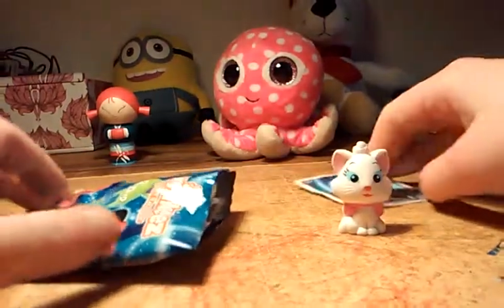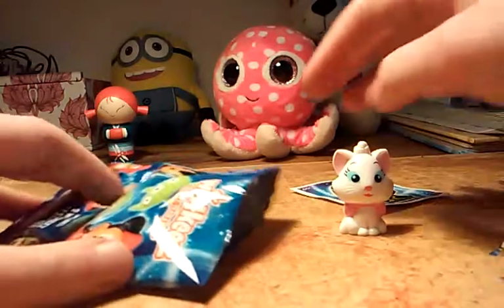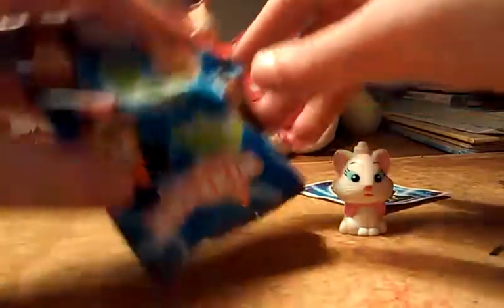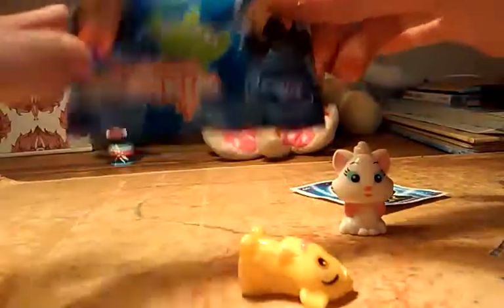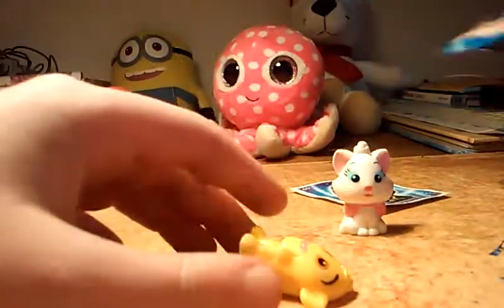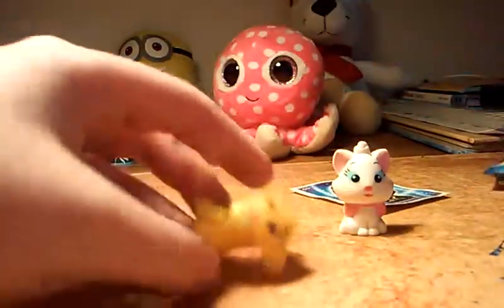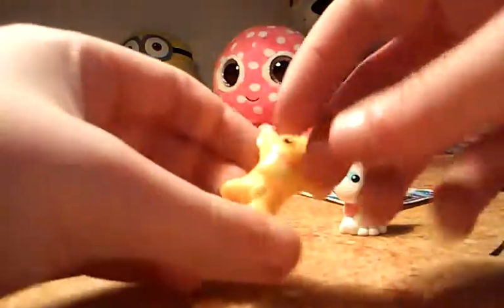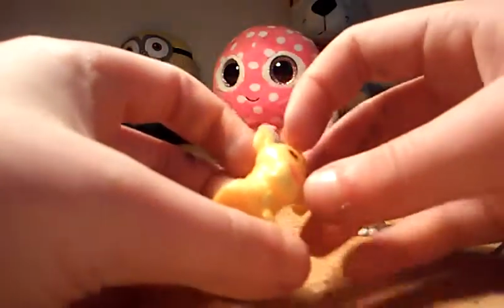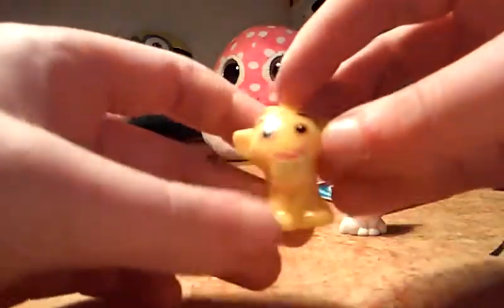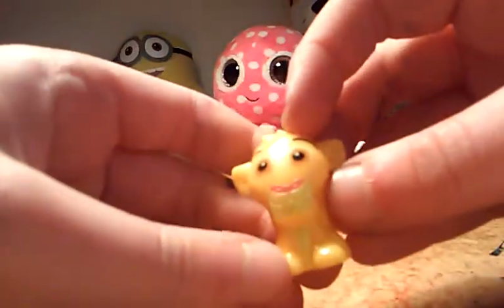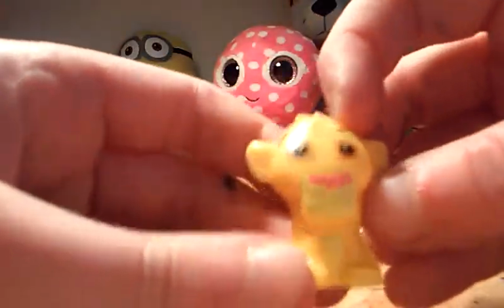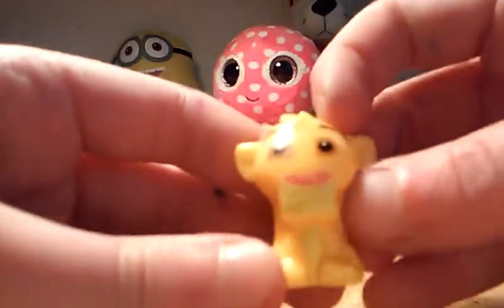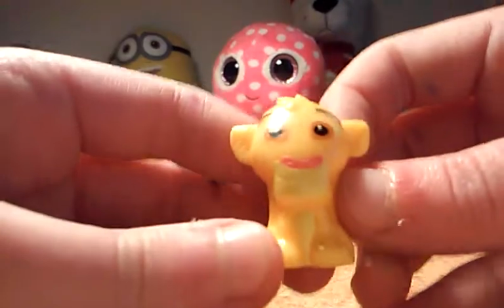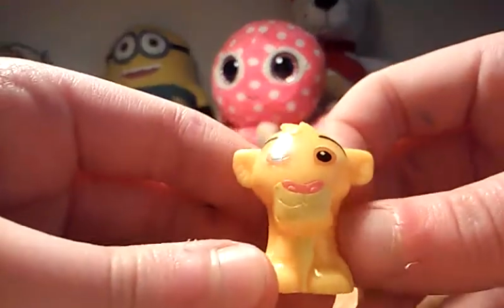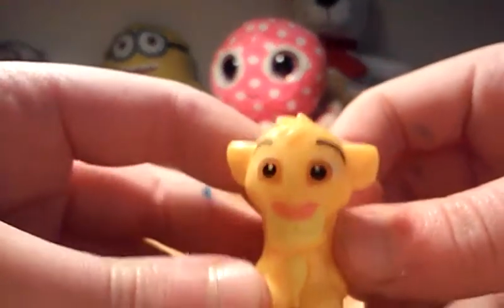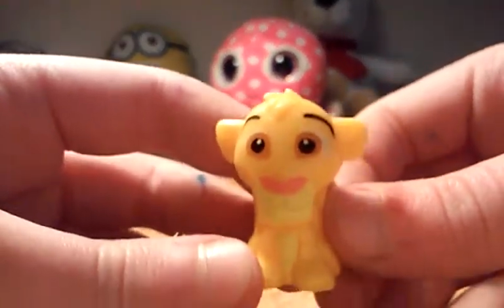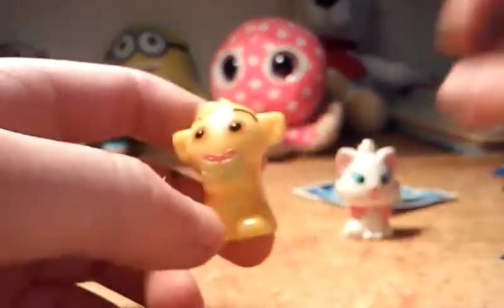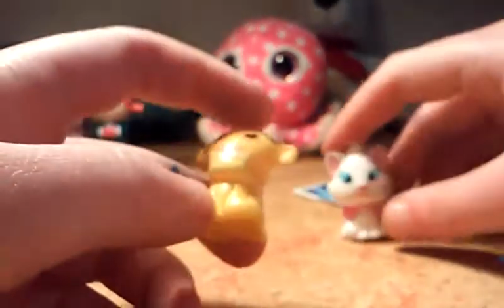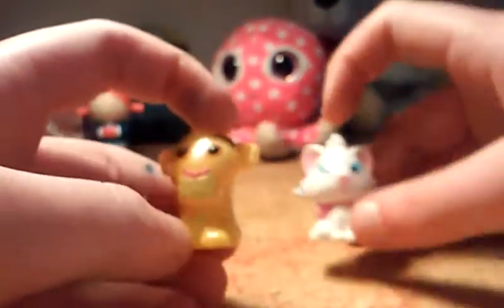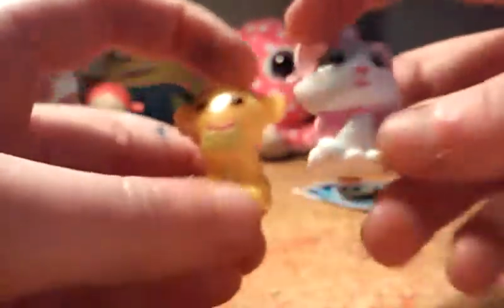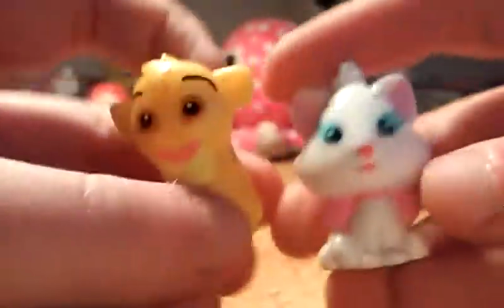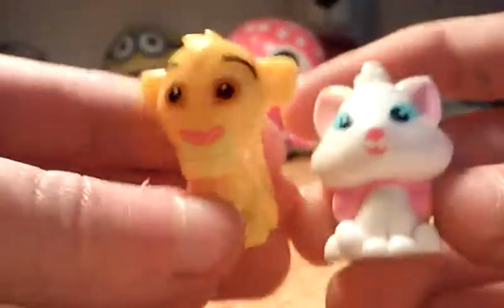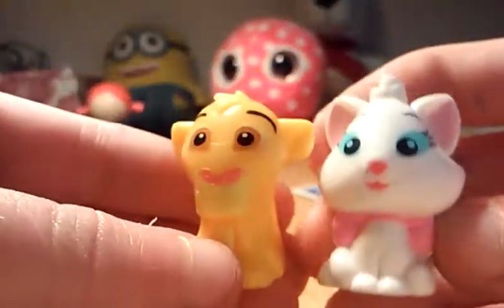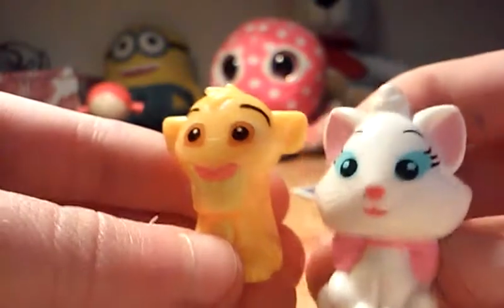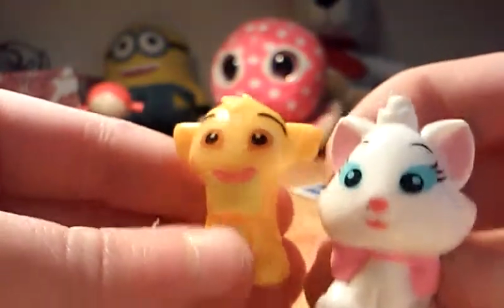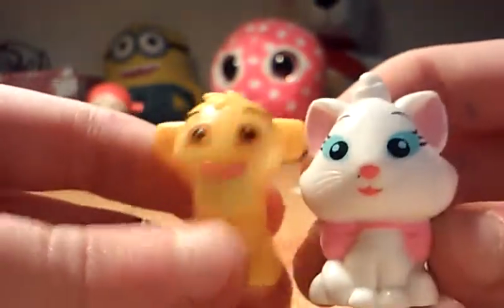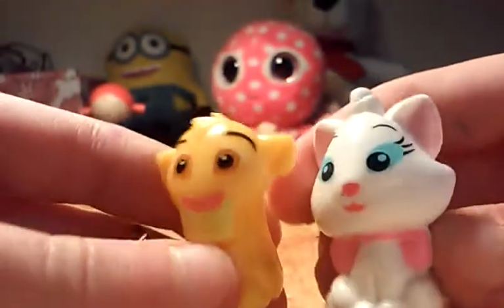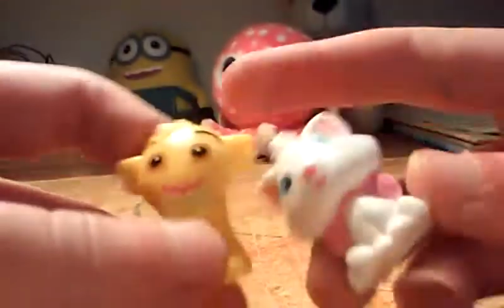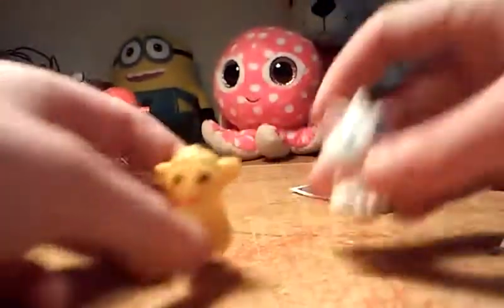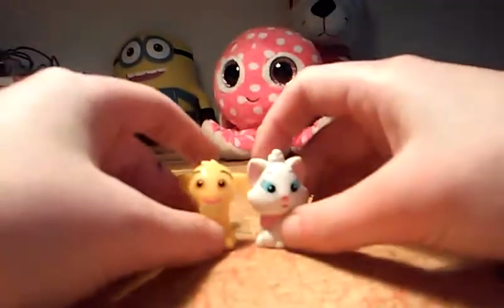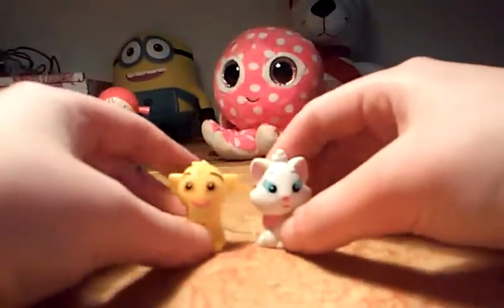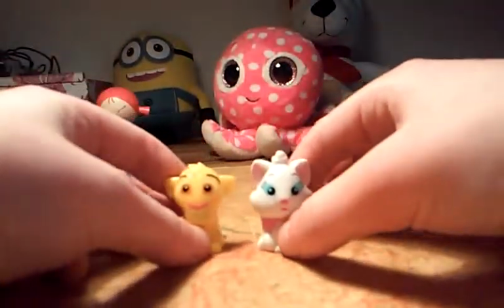Who do we get? Oh, we got Simba! He's so cute, oh my god he's so cute! We got really cute ones — we got two kitty cats! Oh my god, that was, like, to me that's an epic pull.